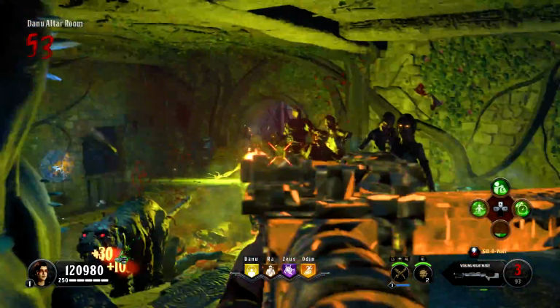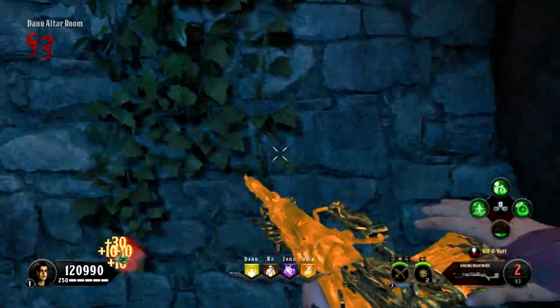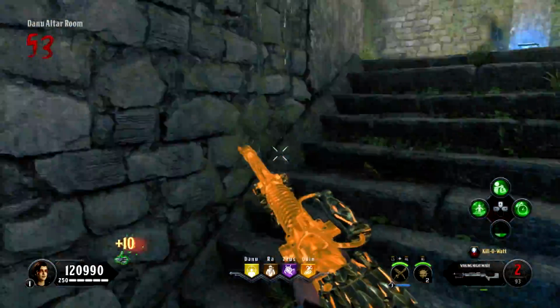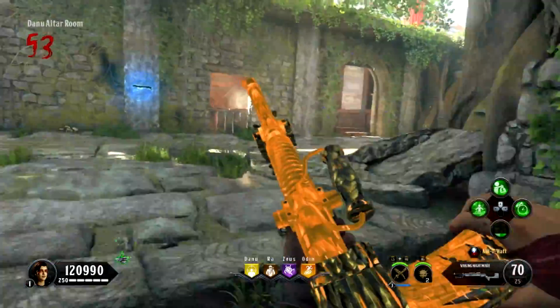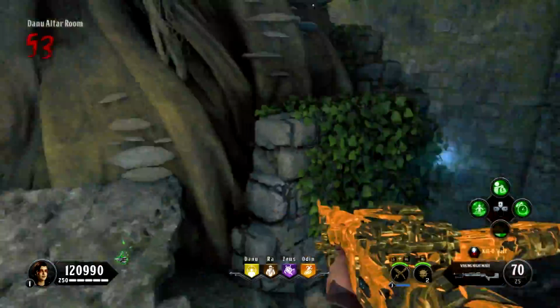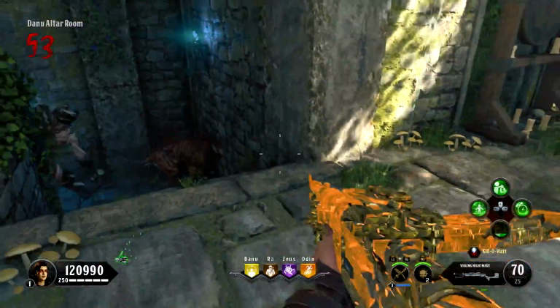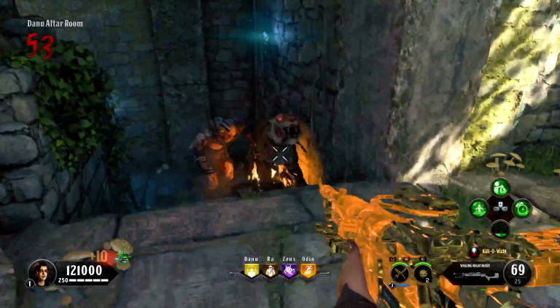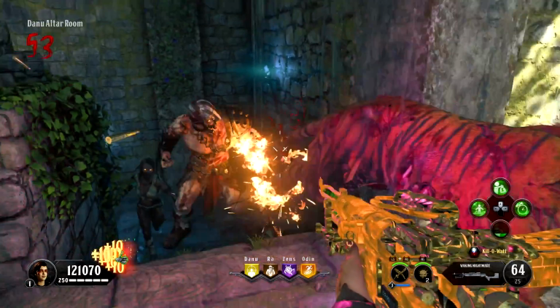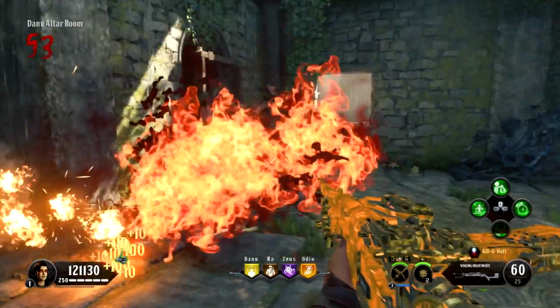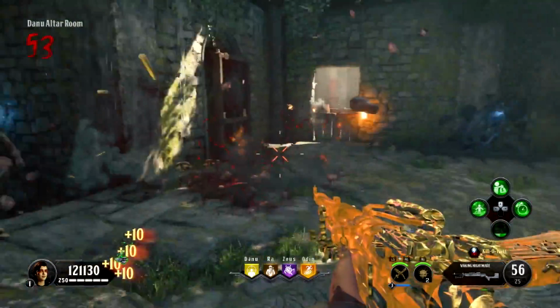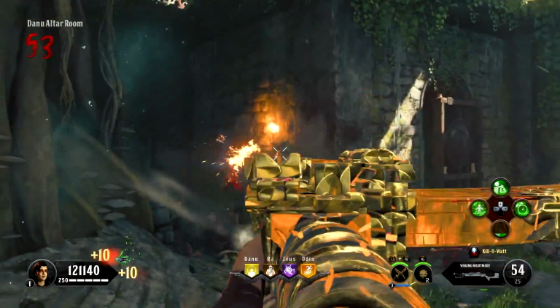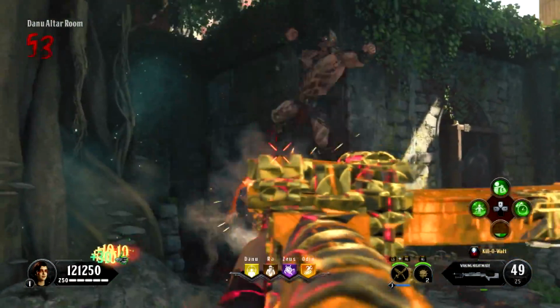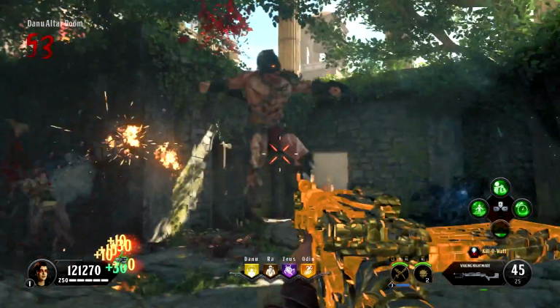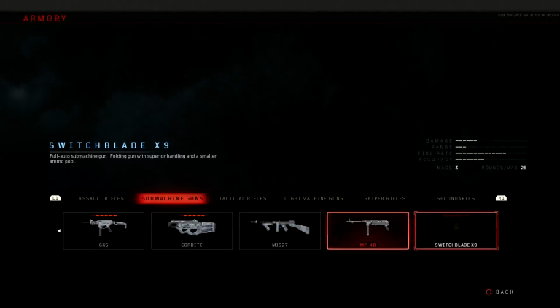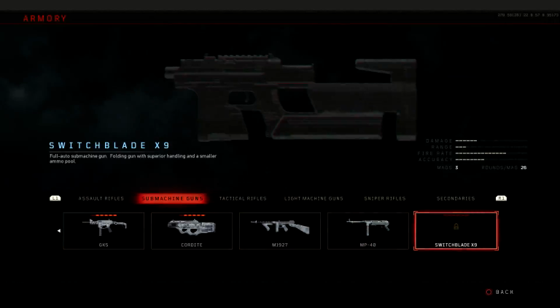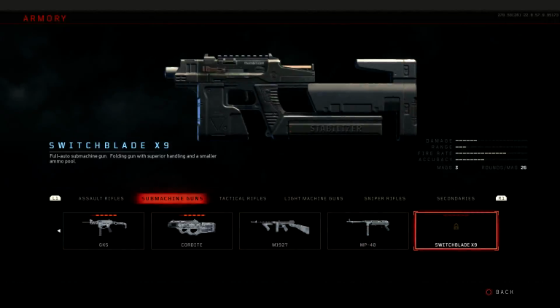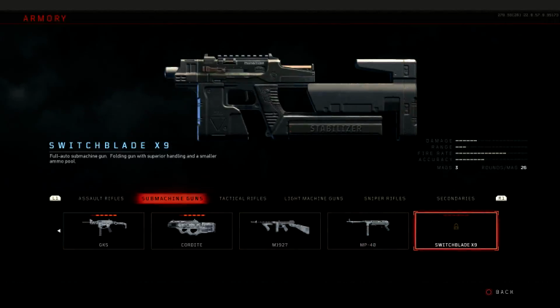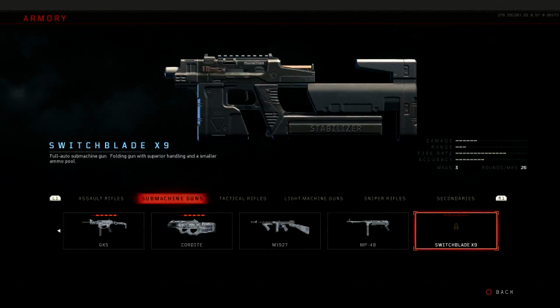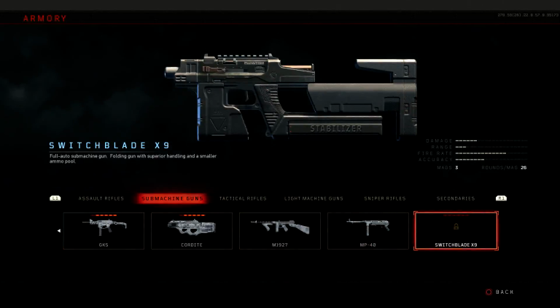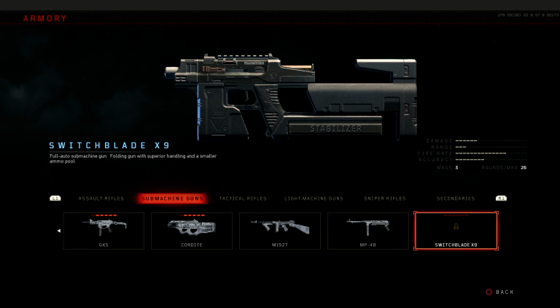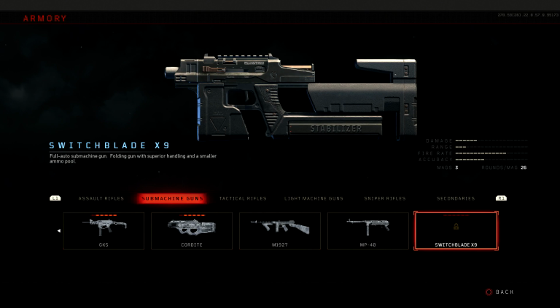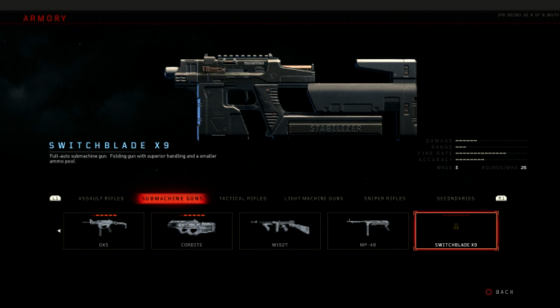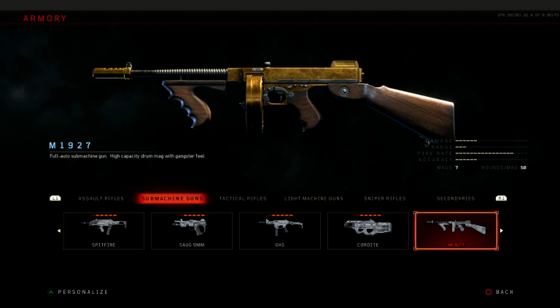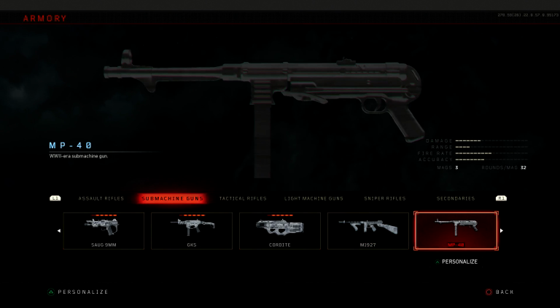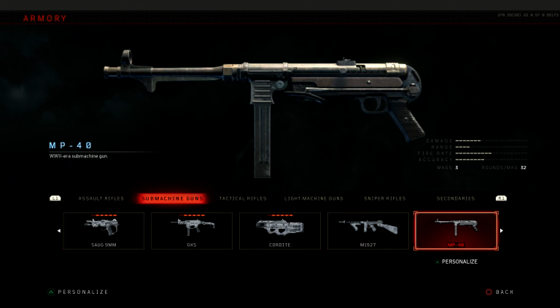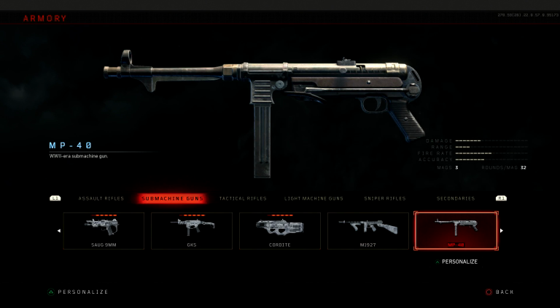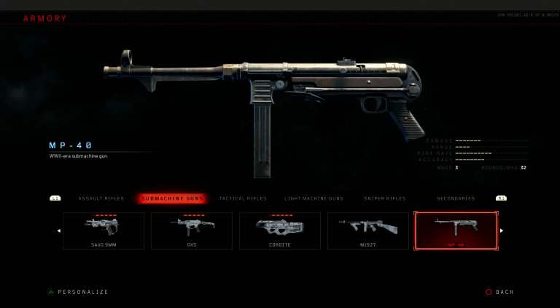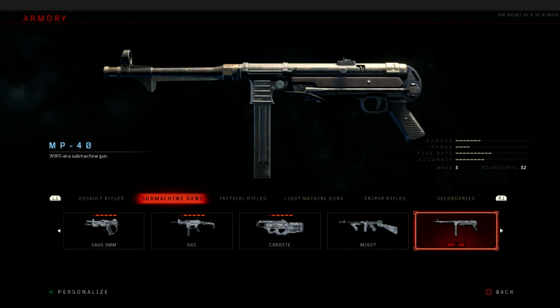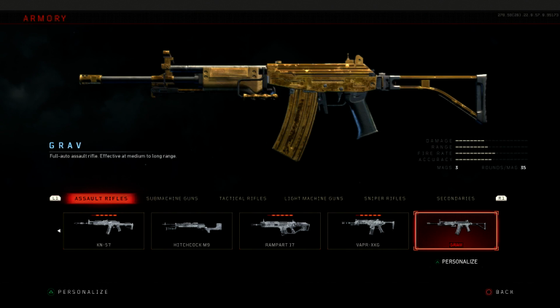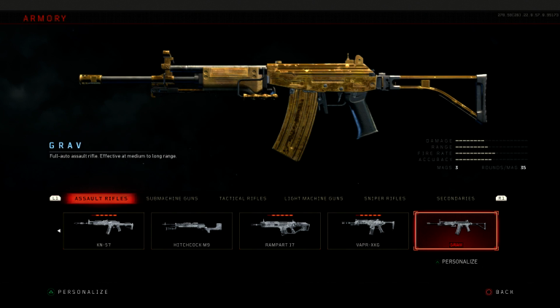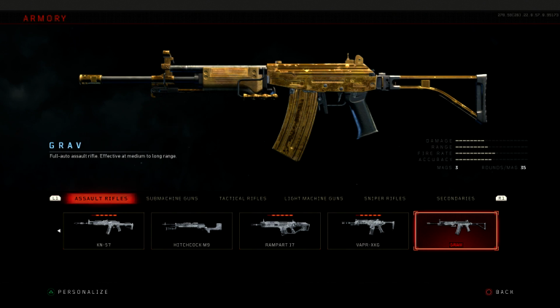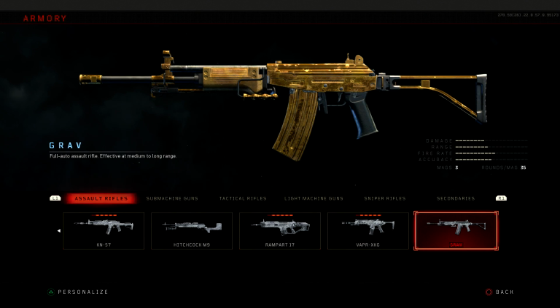Zombie Tigers were heavily nerfed and can no longer one-shot the player. The damage of their lunge attack was reduced from 150 to 100, if I recall correctly. And most surprisingly, new weapons were added to weapon kits.